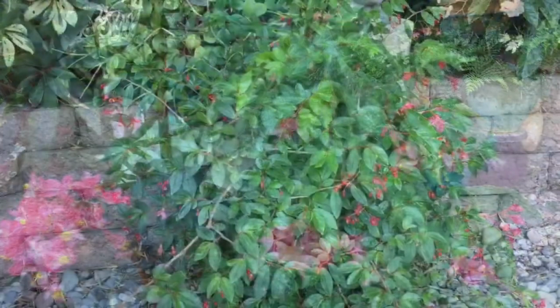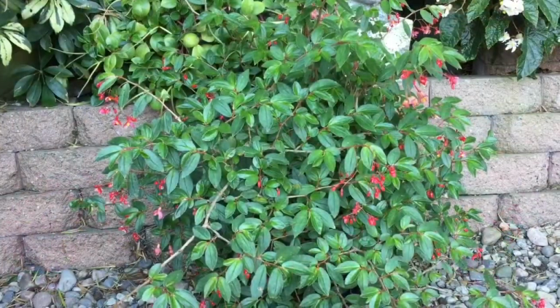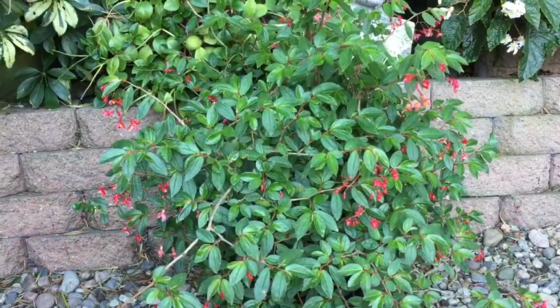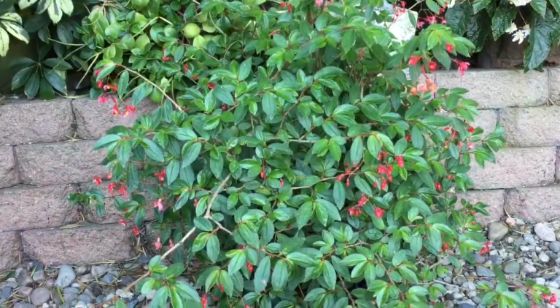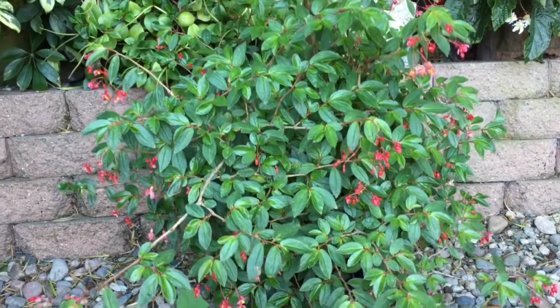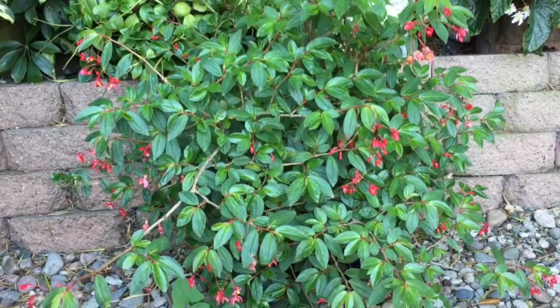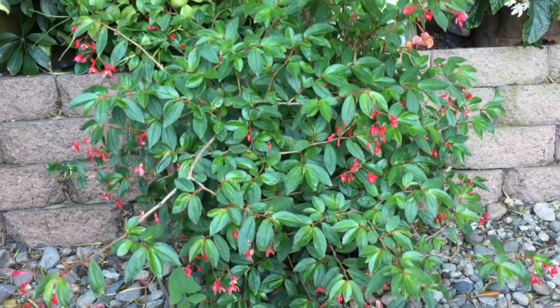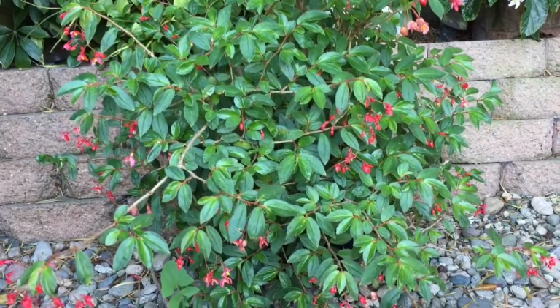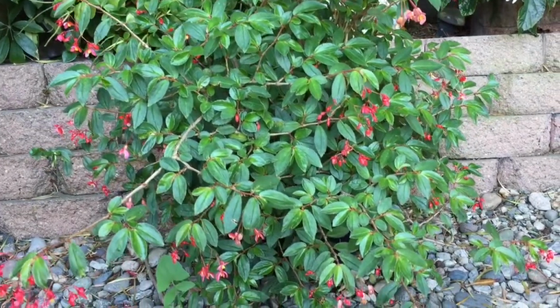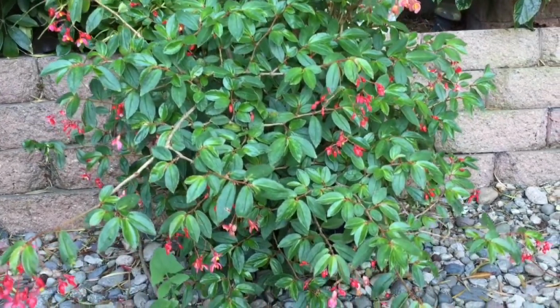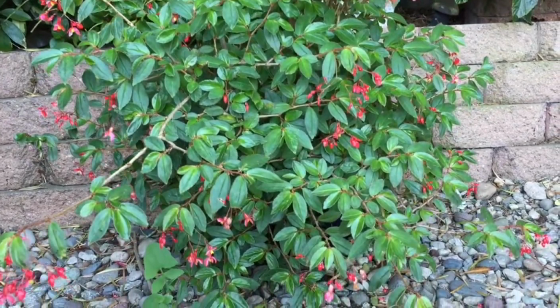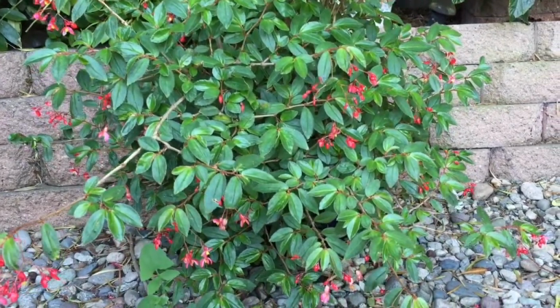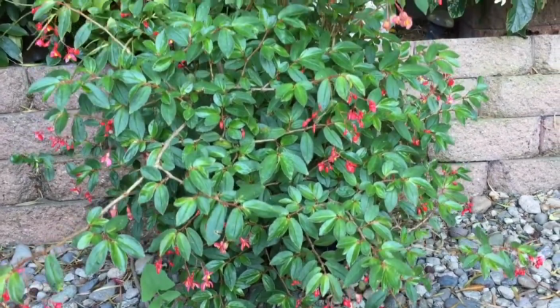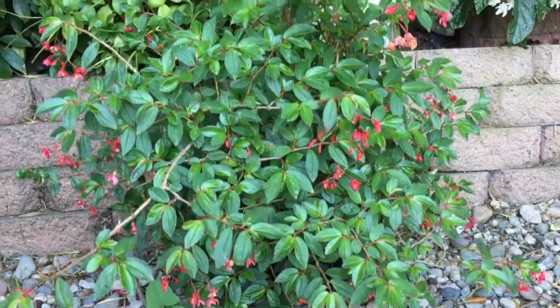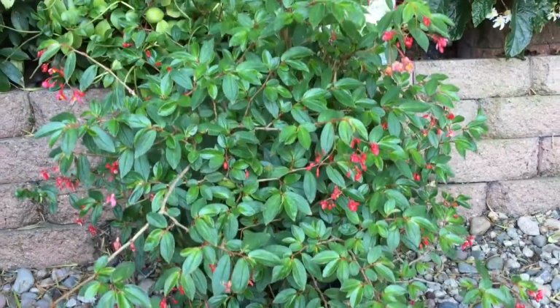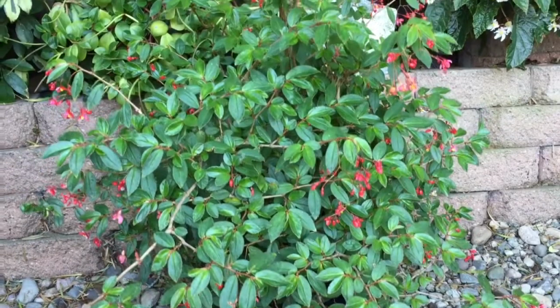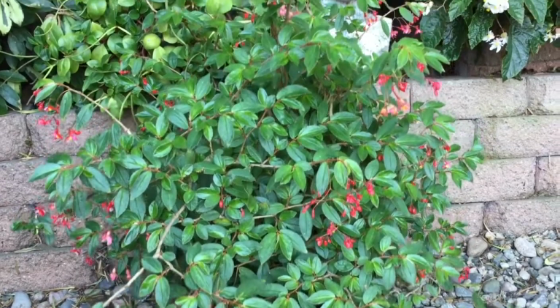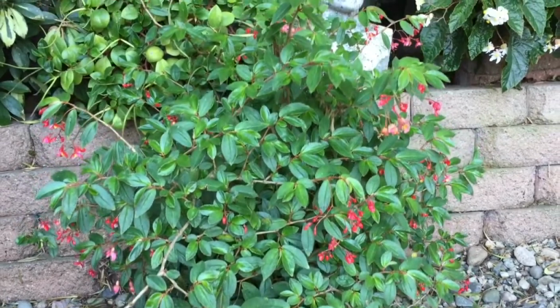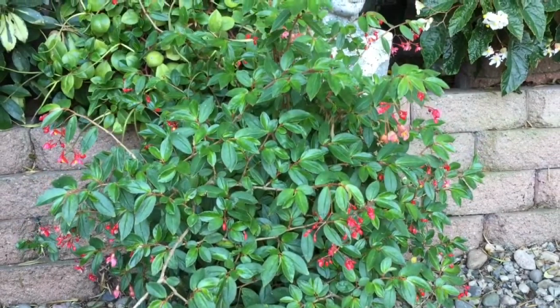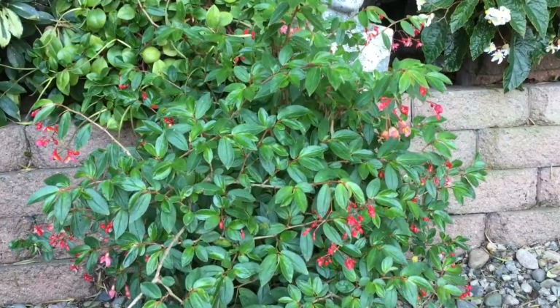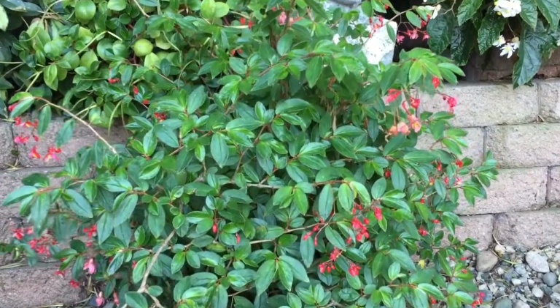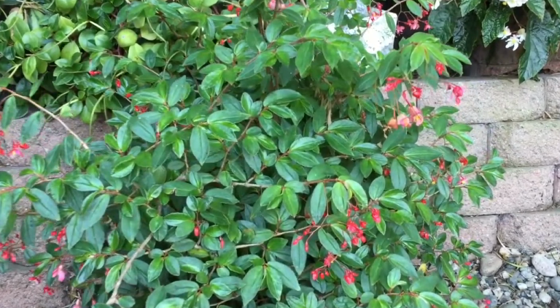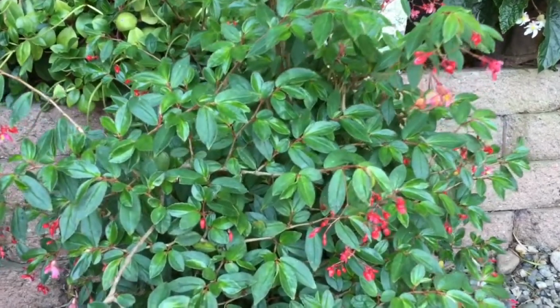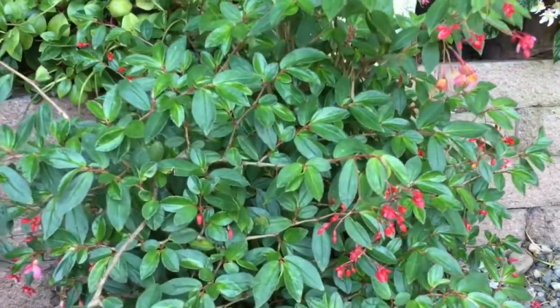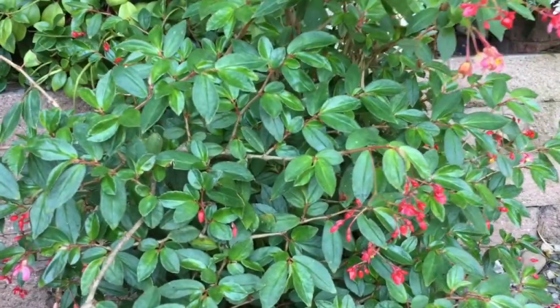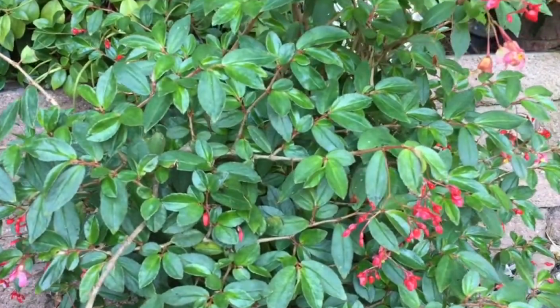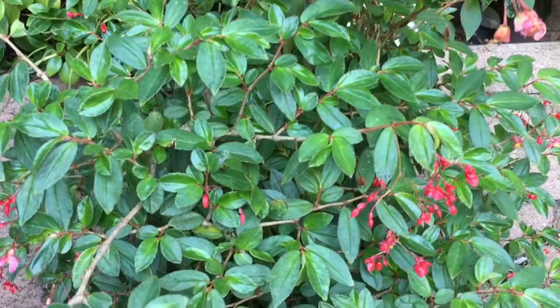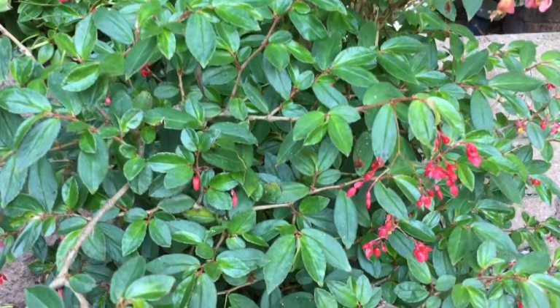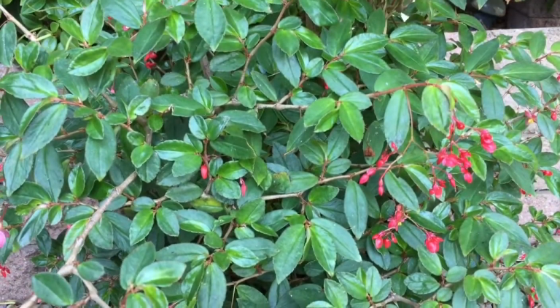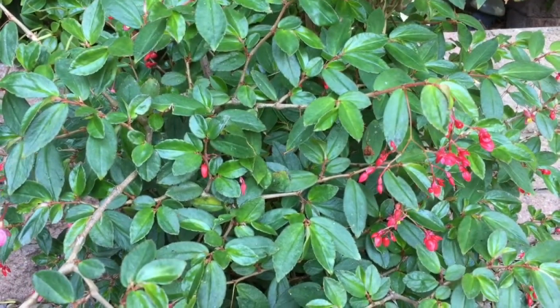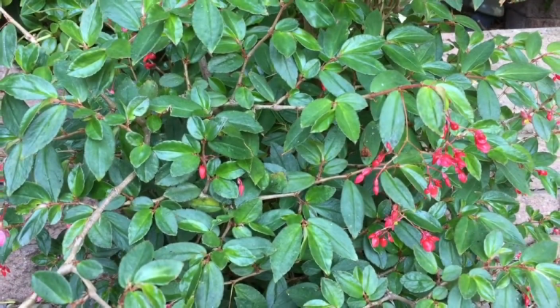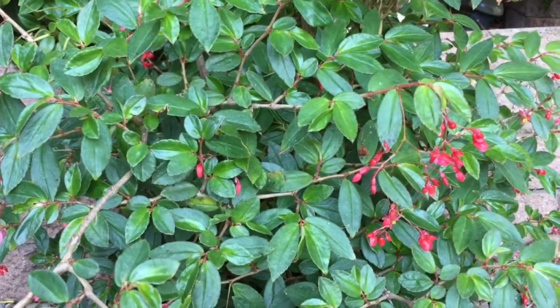This plant here everybody might recognize — this is Begonia Fuchsioides. Lots of people have seen this plant around. This is a species from Mexico. It's a sweet little plant with tiny flowers. Lovely plant to have in a pretty pot.